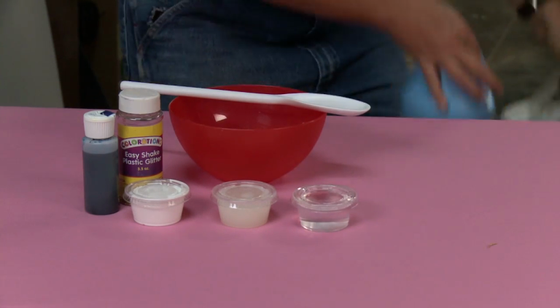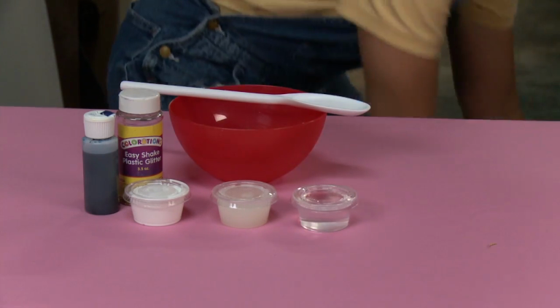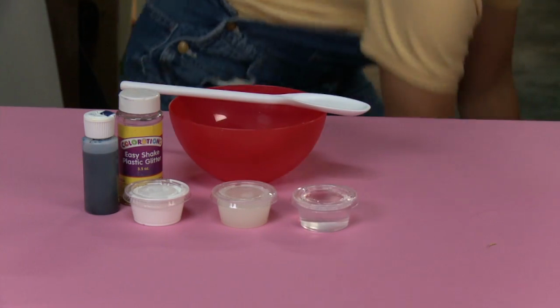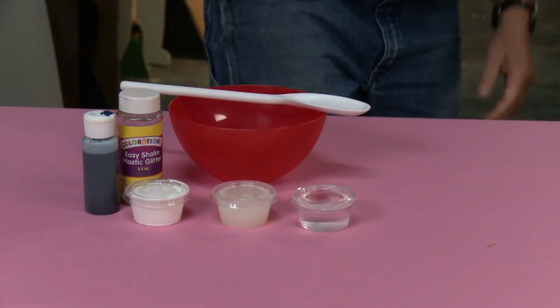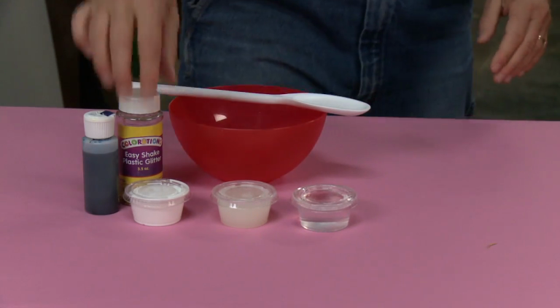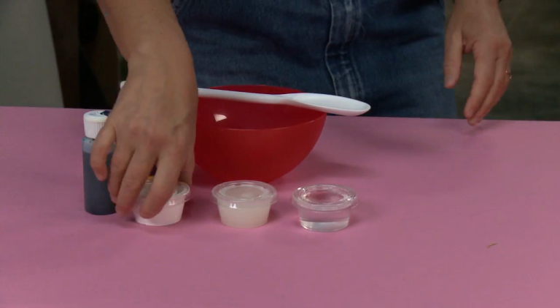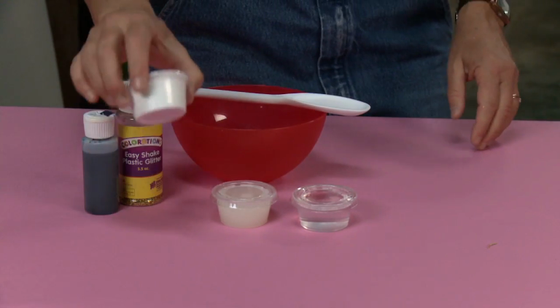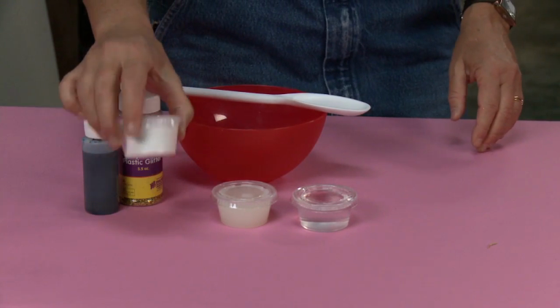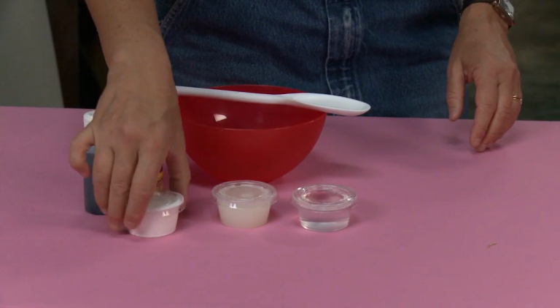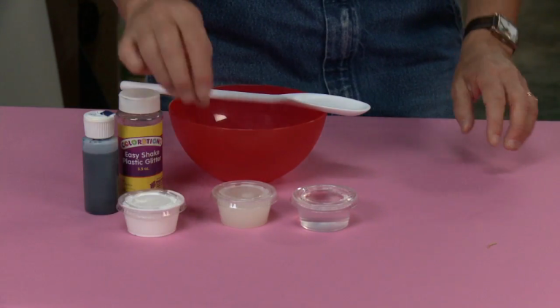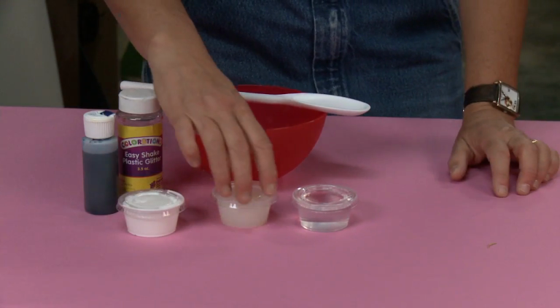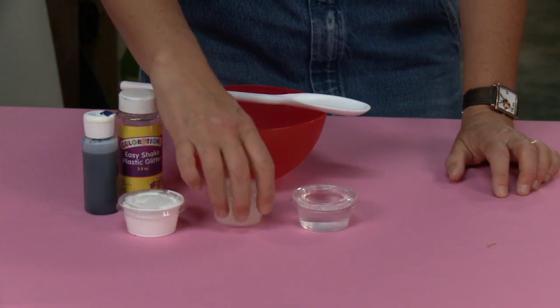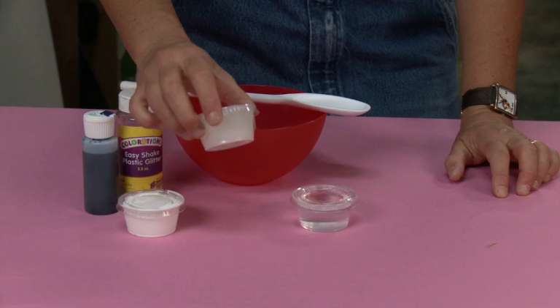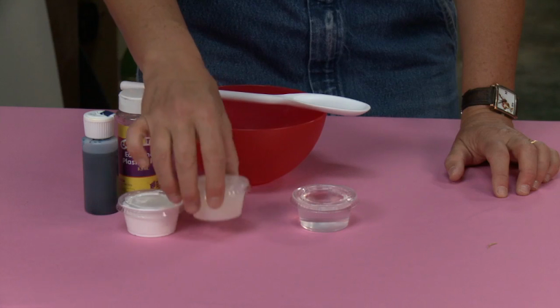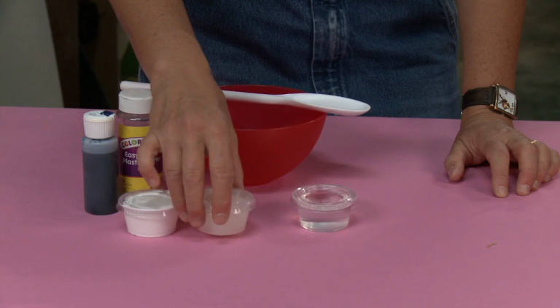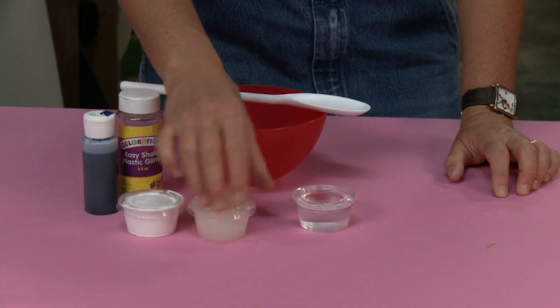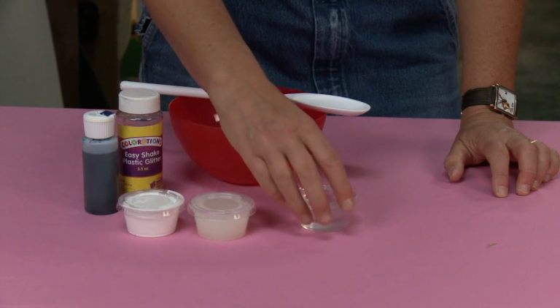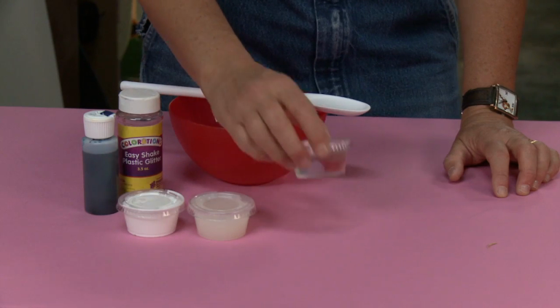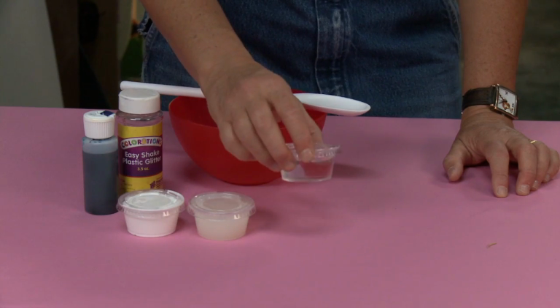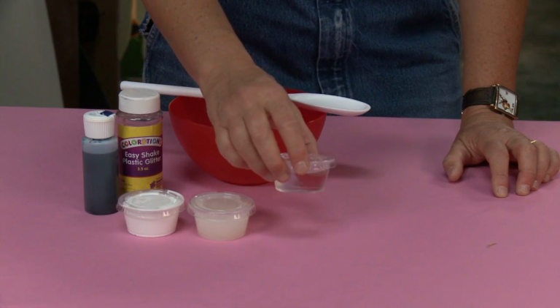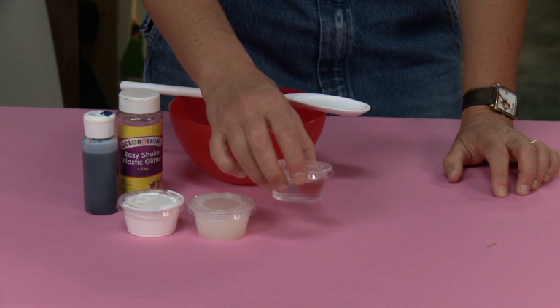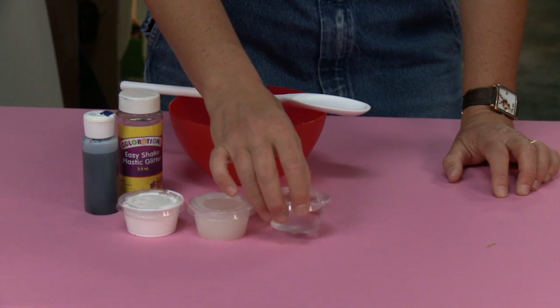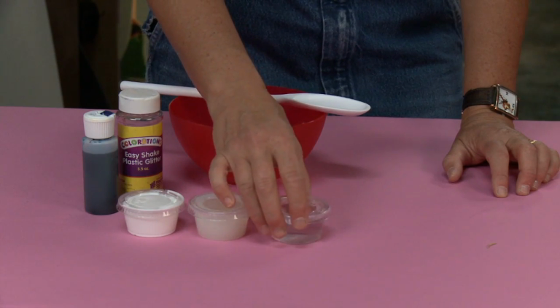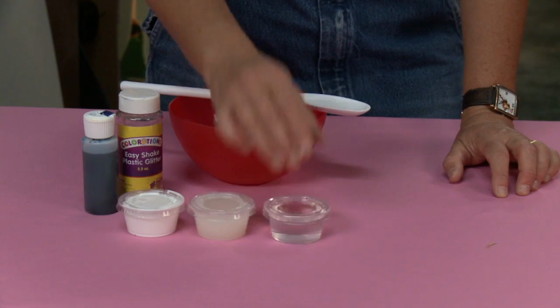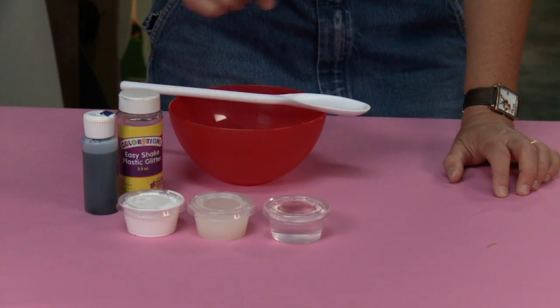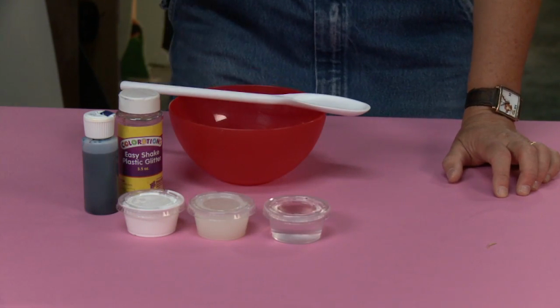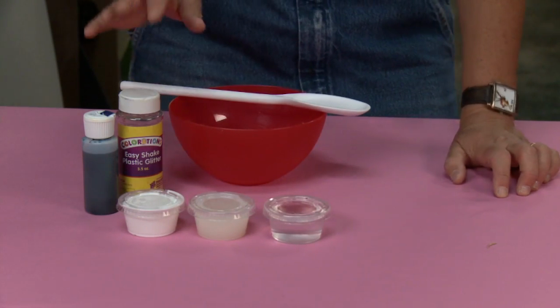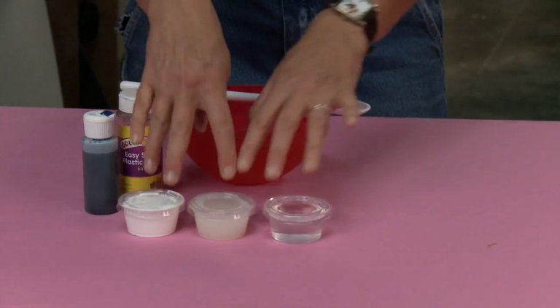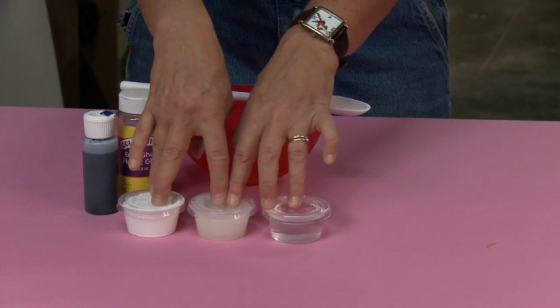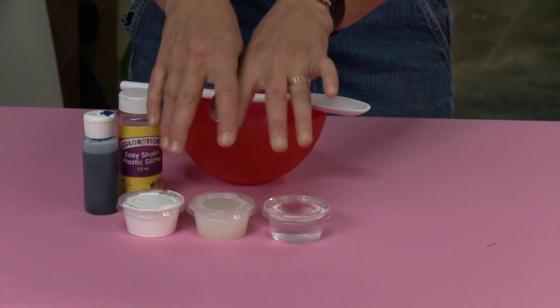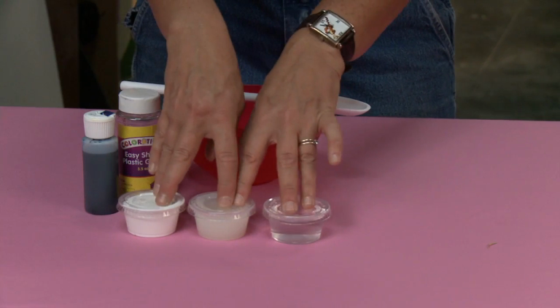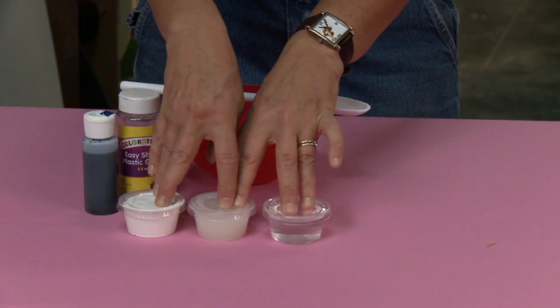You're going to need two ounces of glue, two ounces of starch, and two ounces of warmish water. That will make white slime.